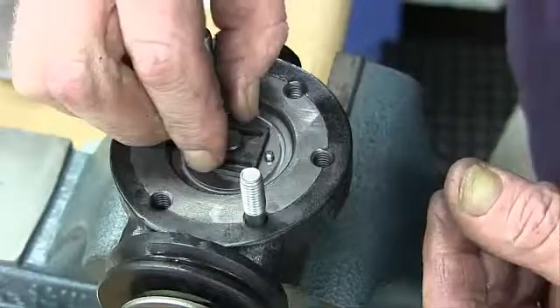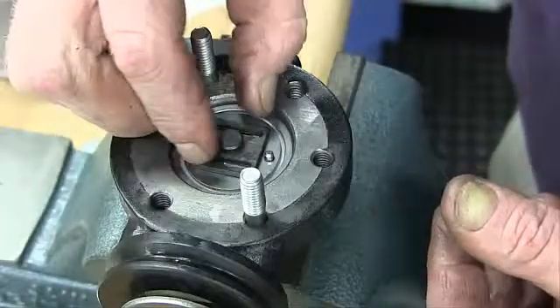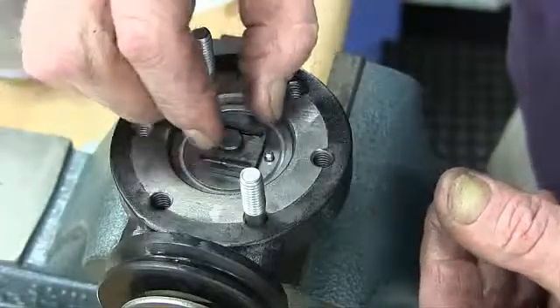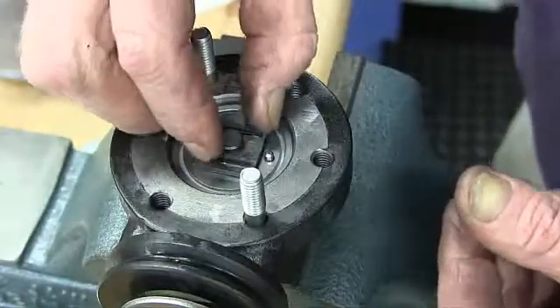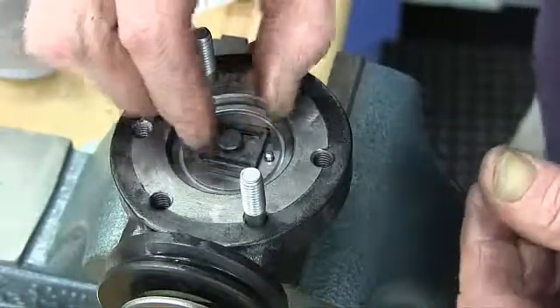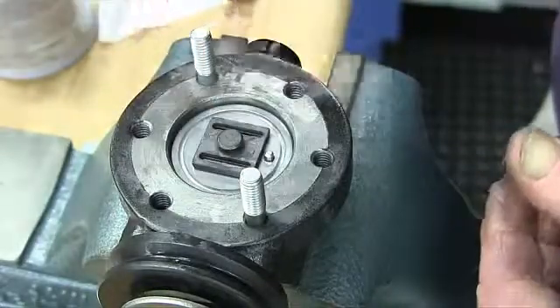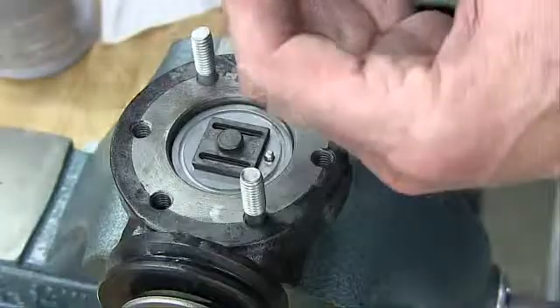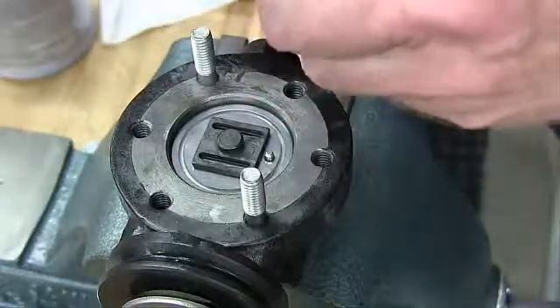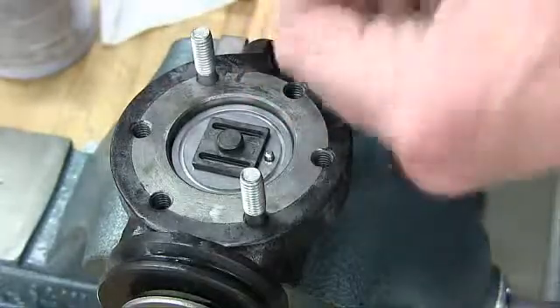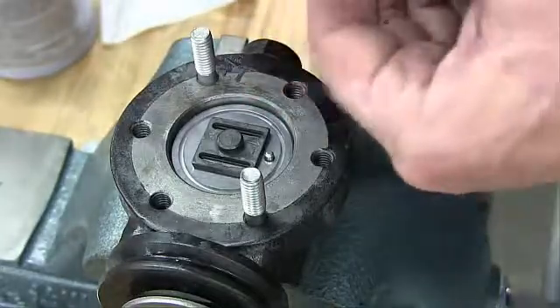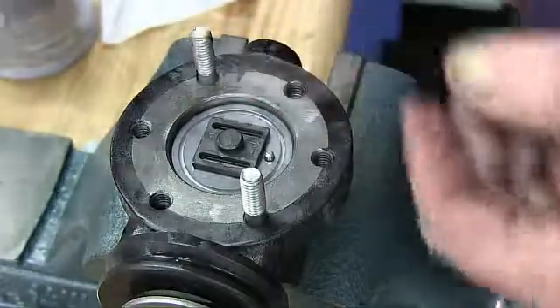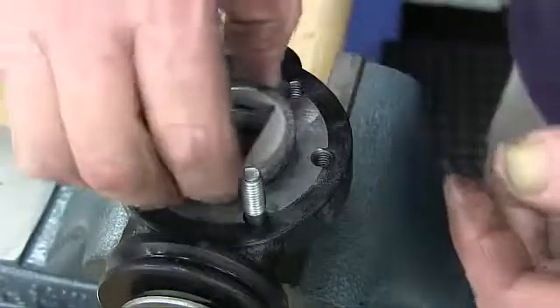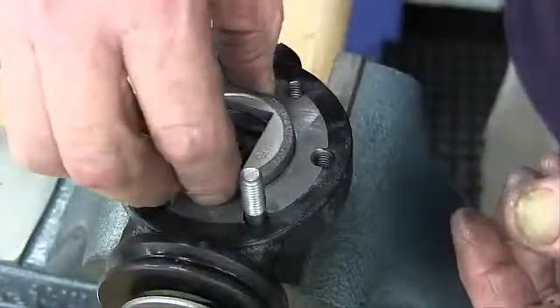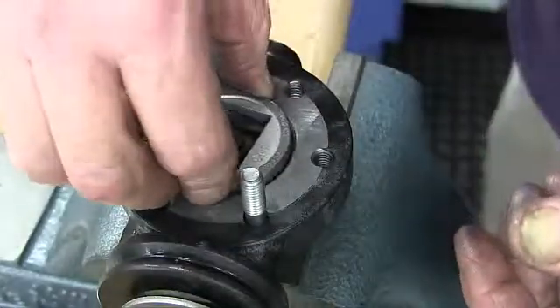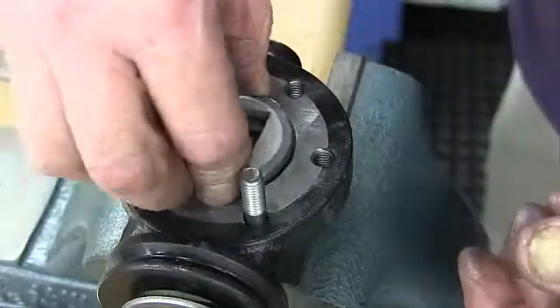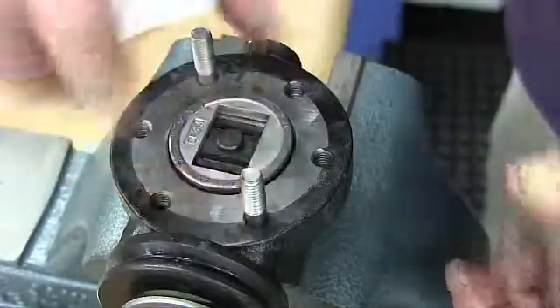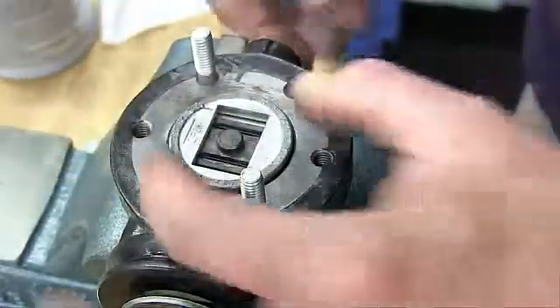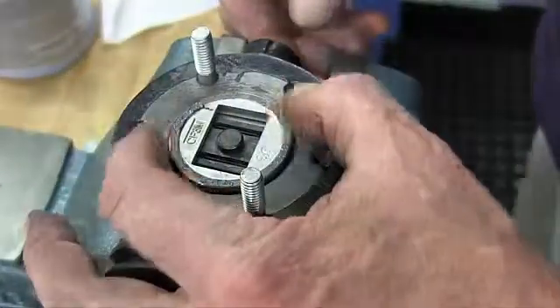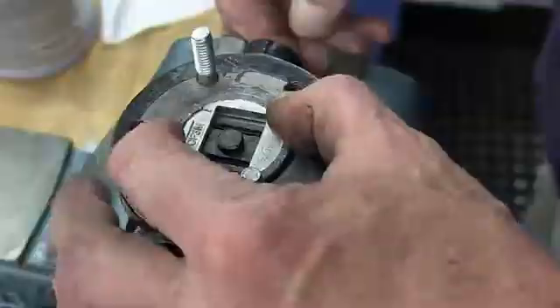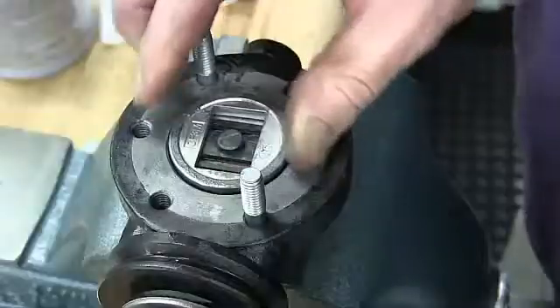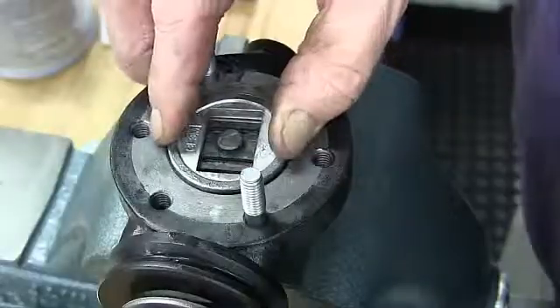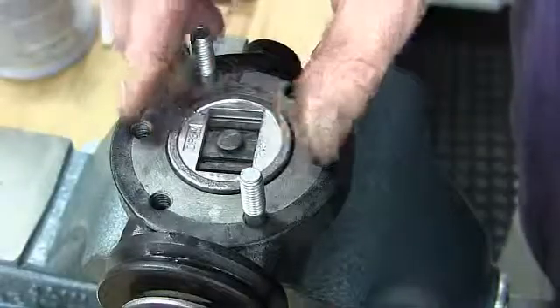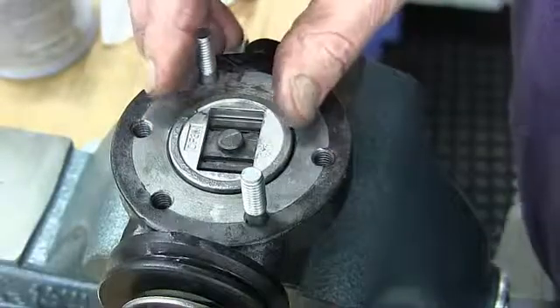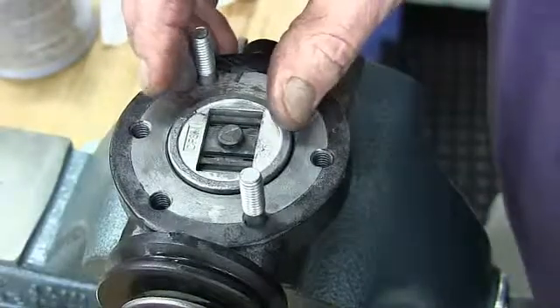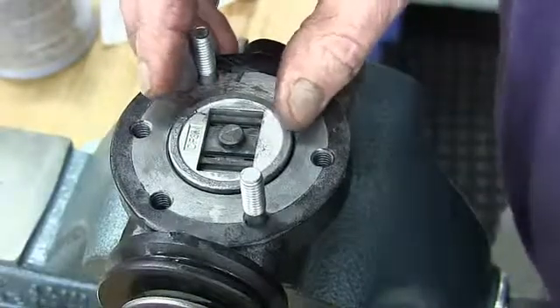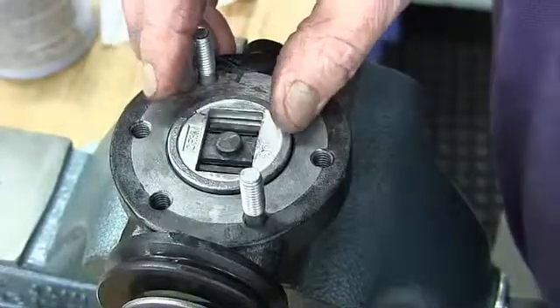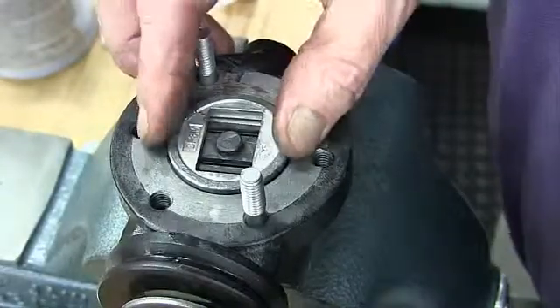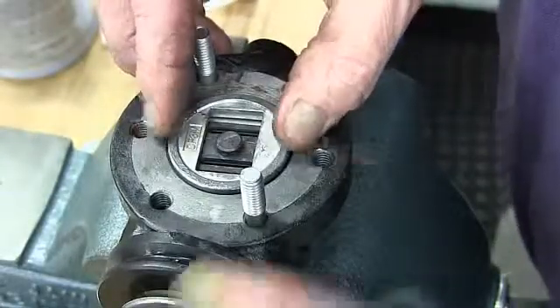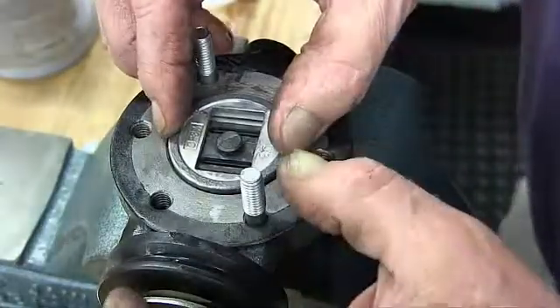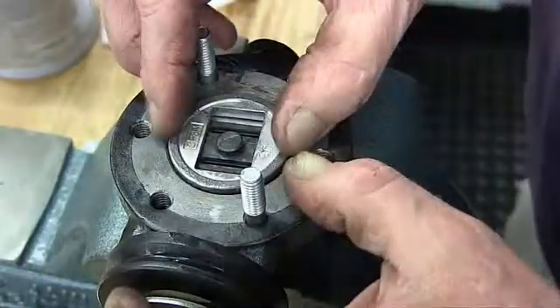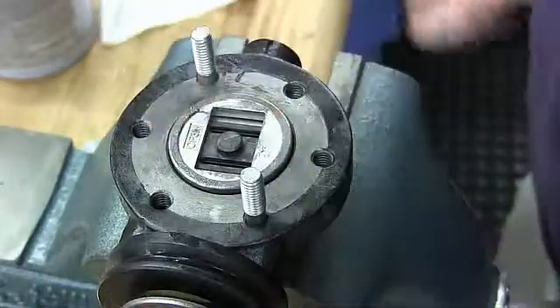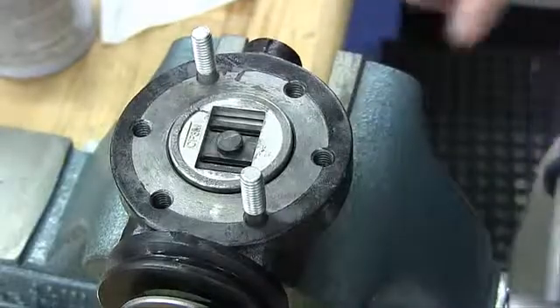Place the disc guide onto the plate, engaging the disc pin. Rotate the assembly slightly until the slot opening in the disc is parallel to the opening in the plate and perpendicular to the stem. Stroking the valve will aid in this alignment.